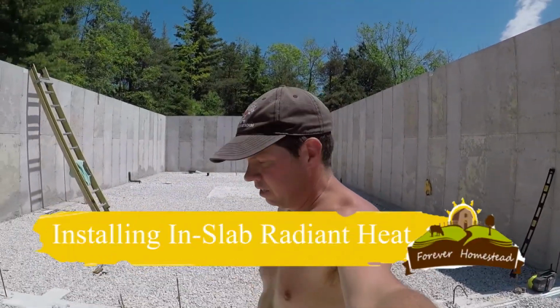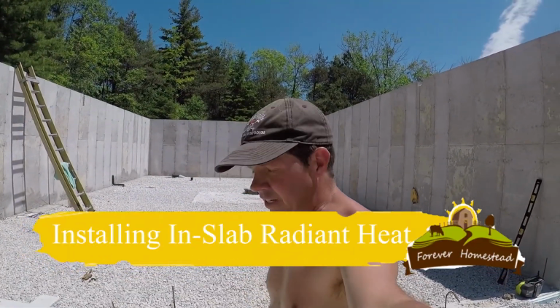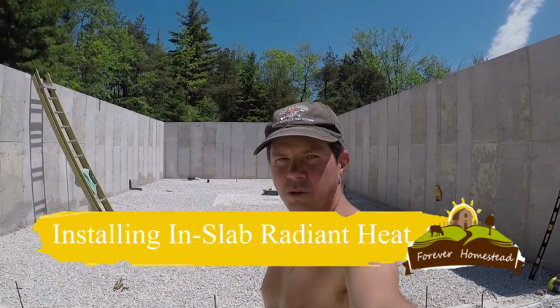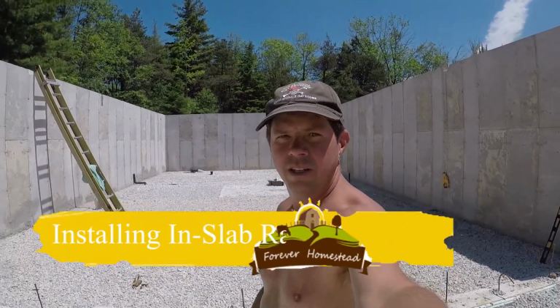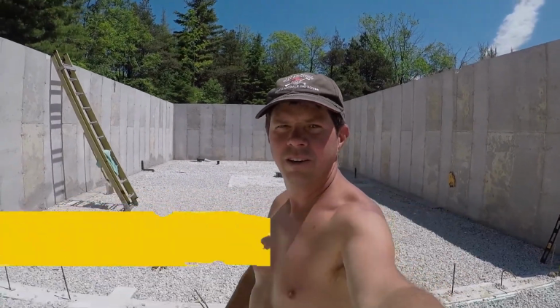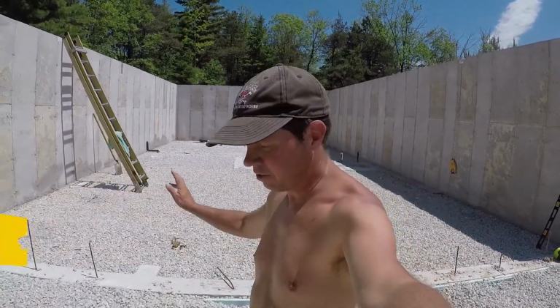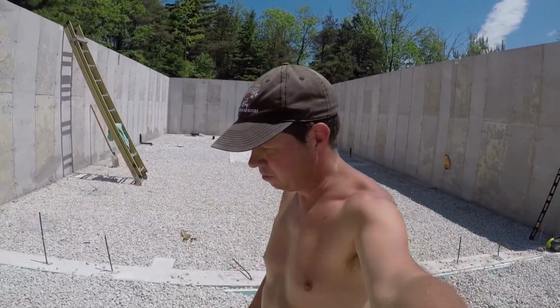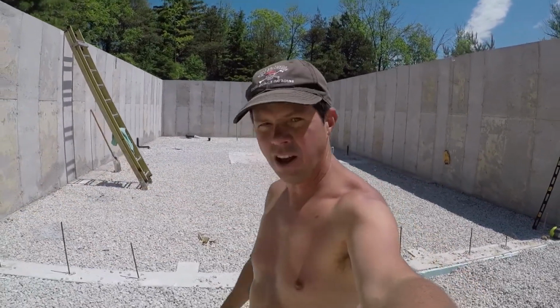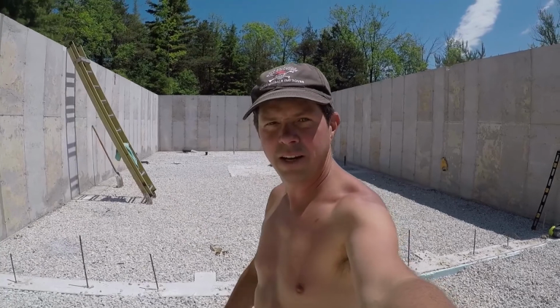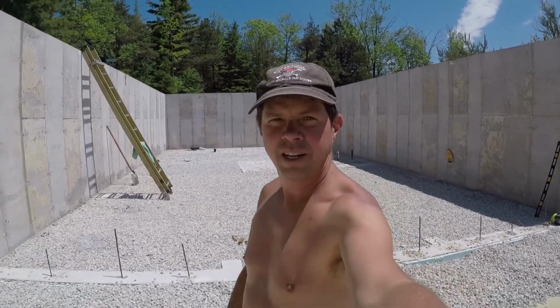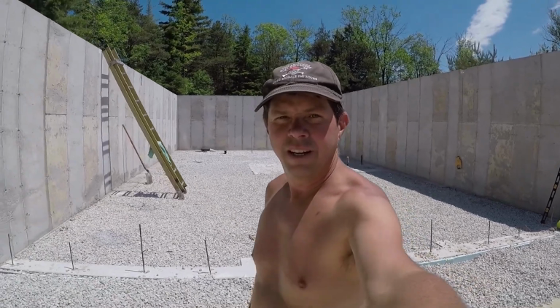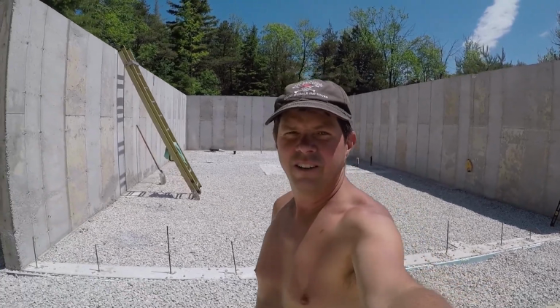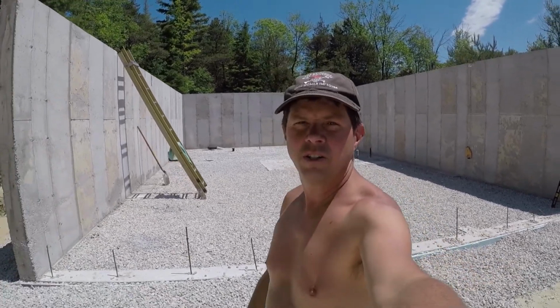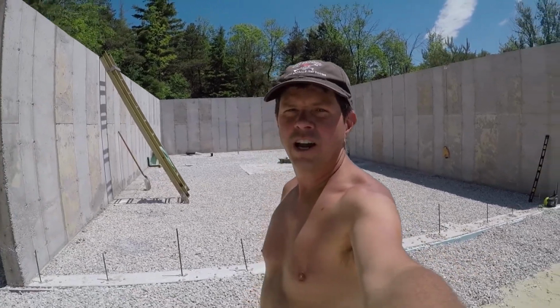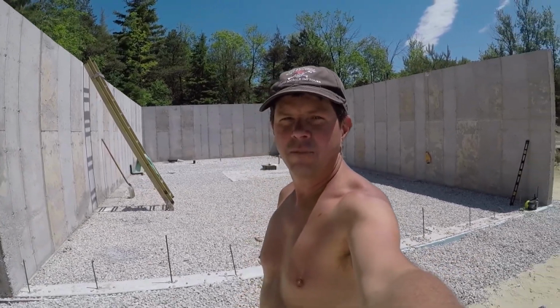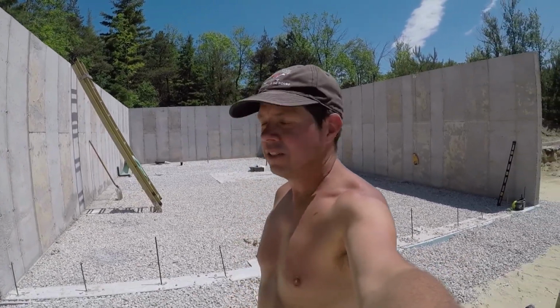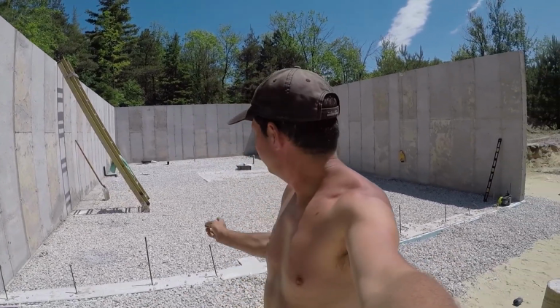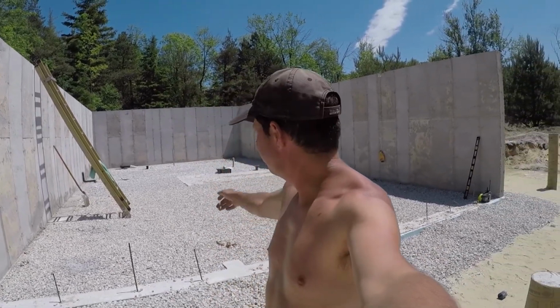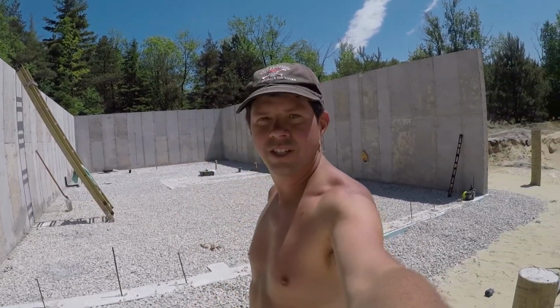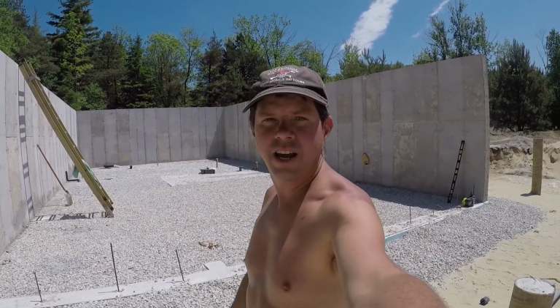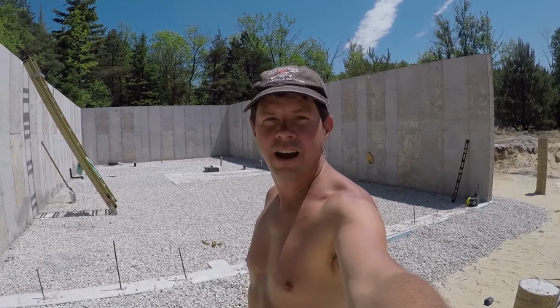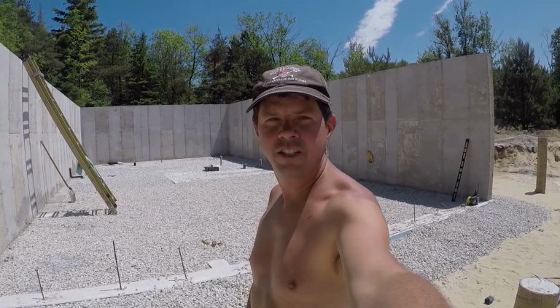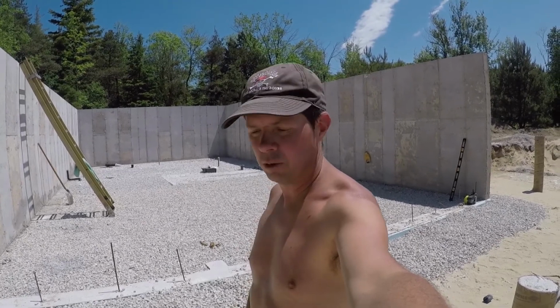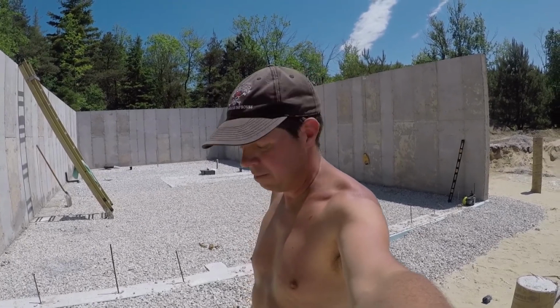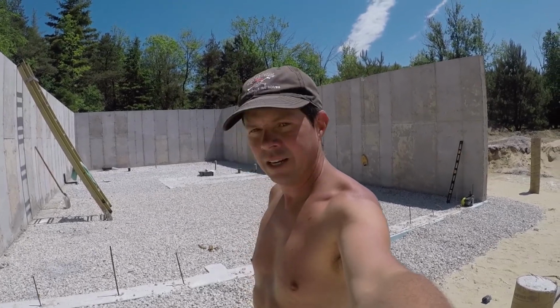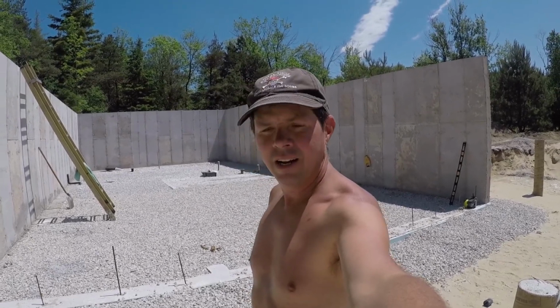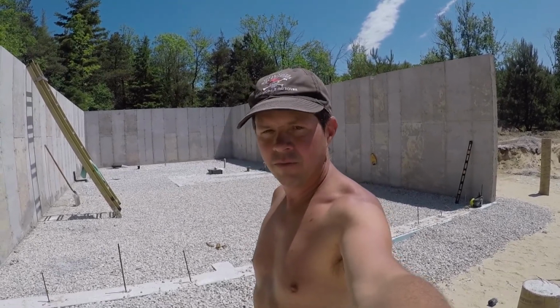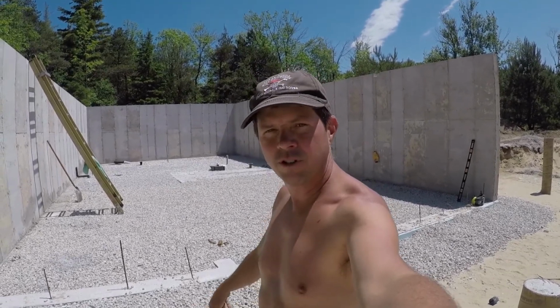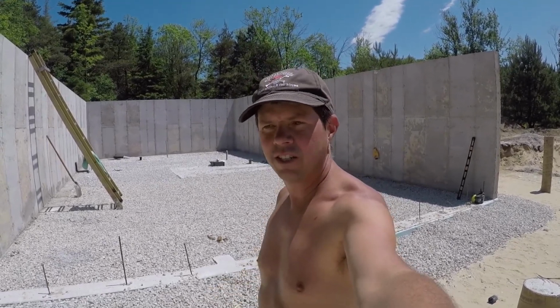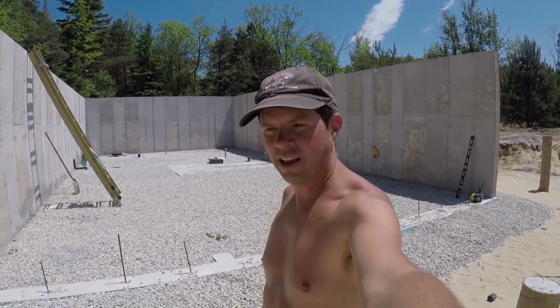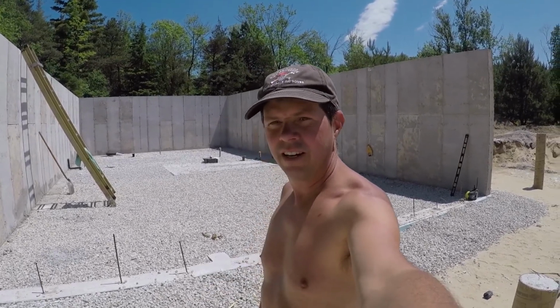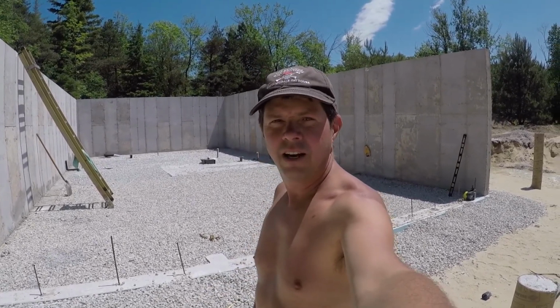Concrete forms are all off now, the concrete's been drying for a couple of days. I'm just inside here finishing up a little bit of plumbing — floor drains, things like that.